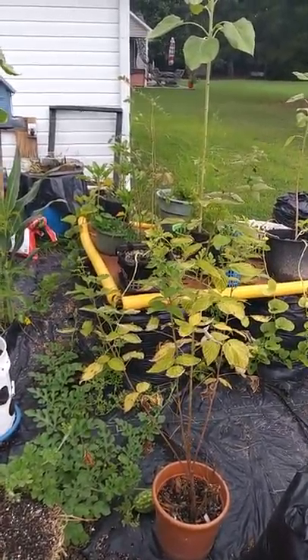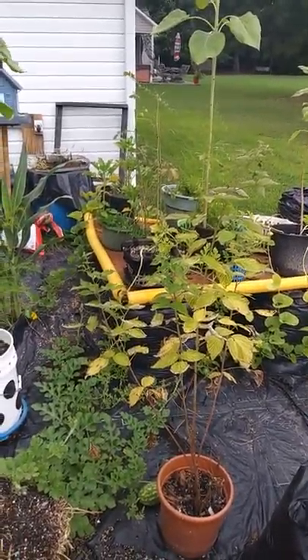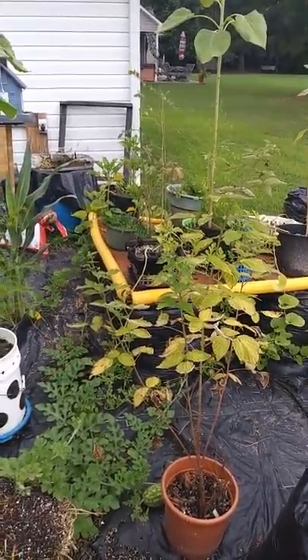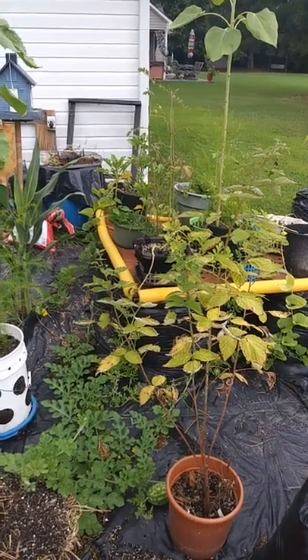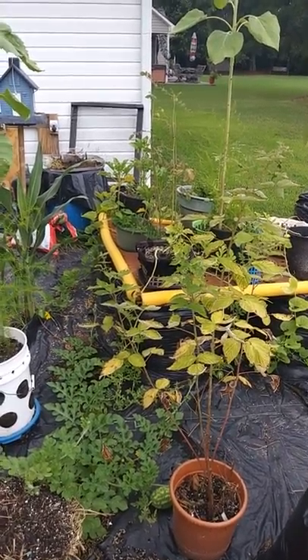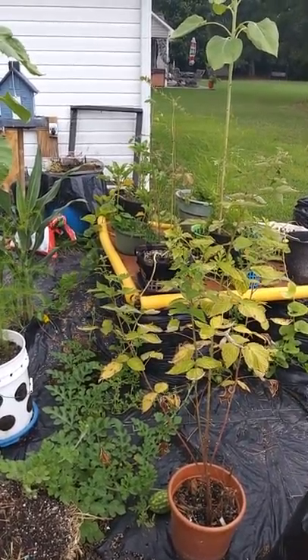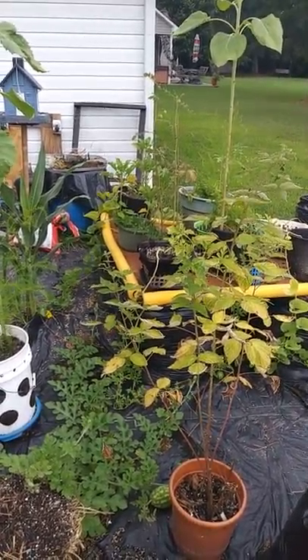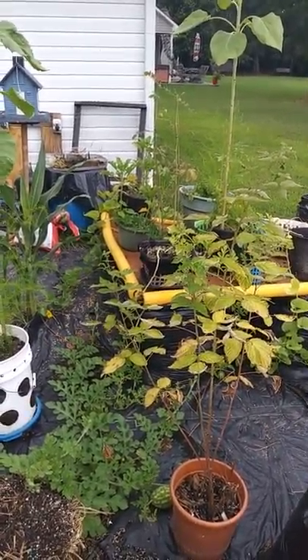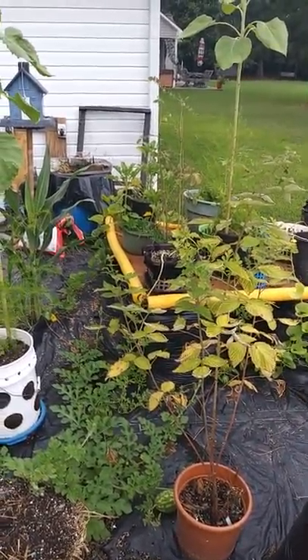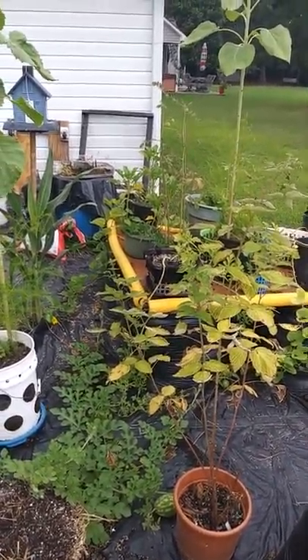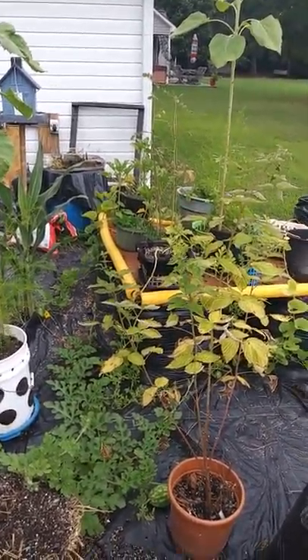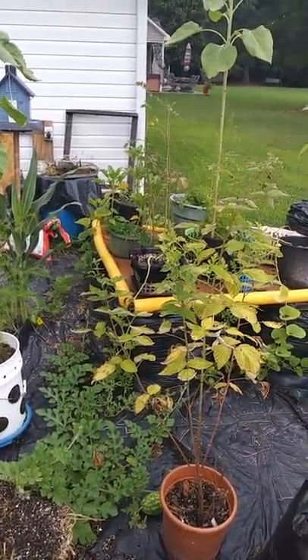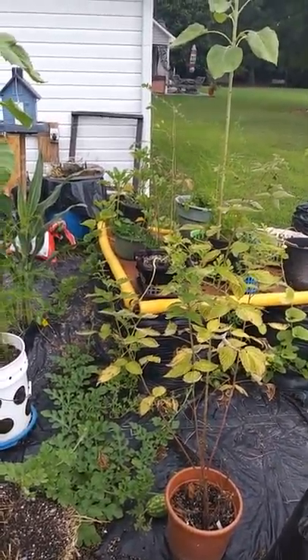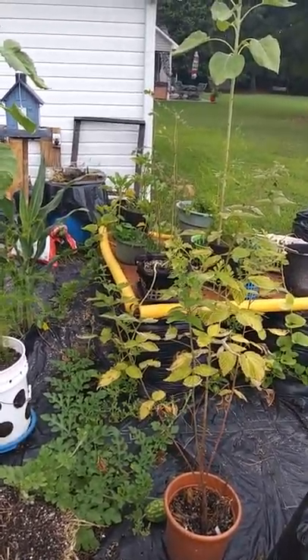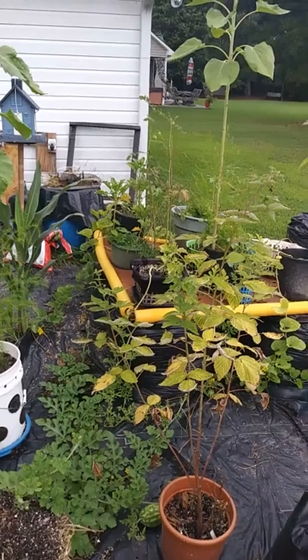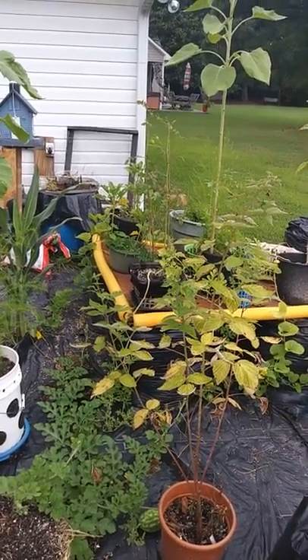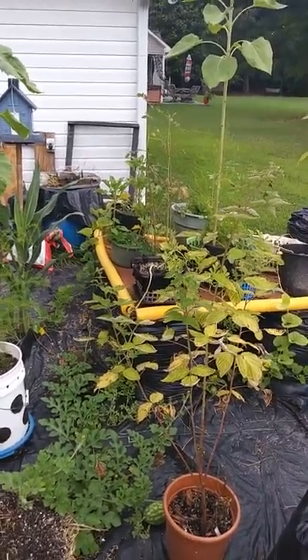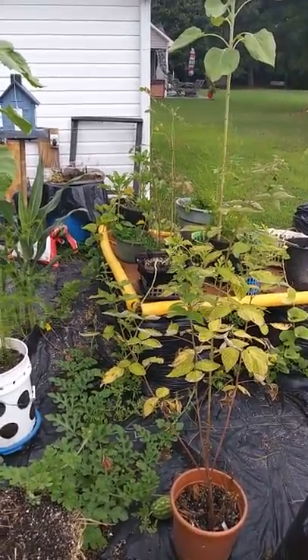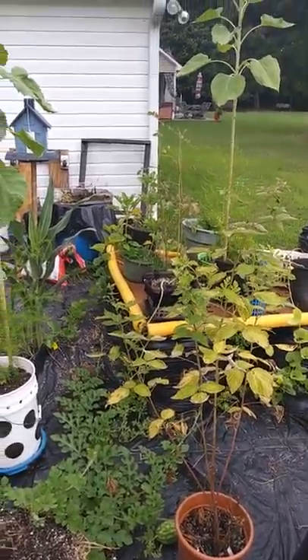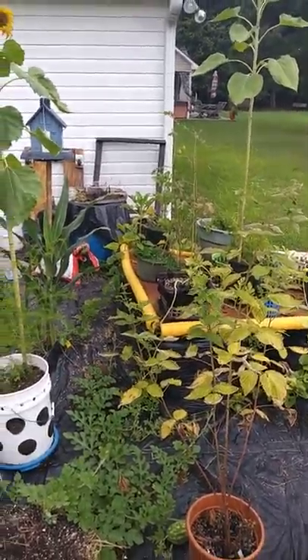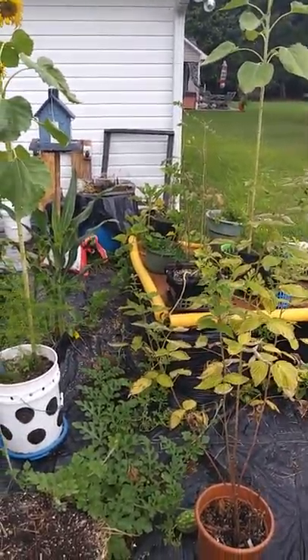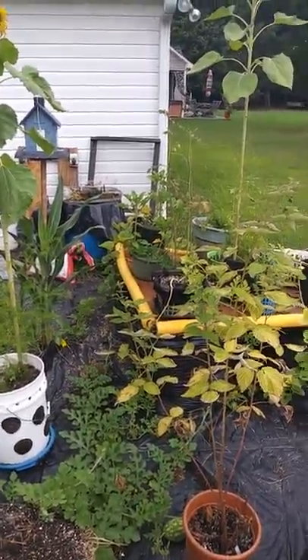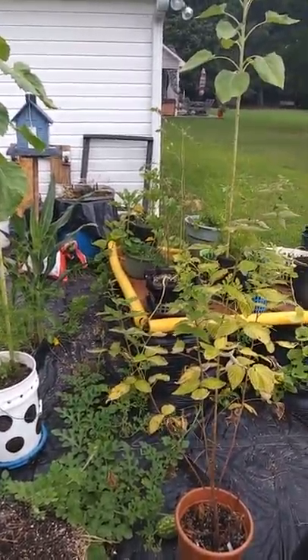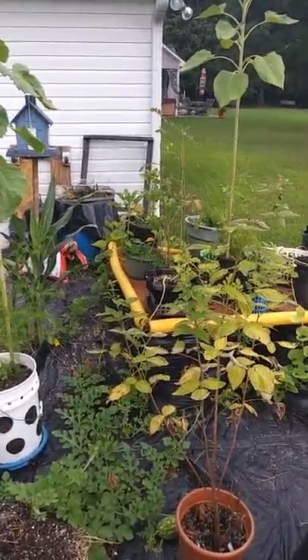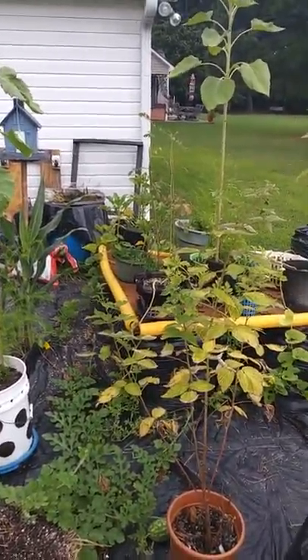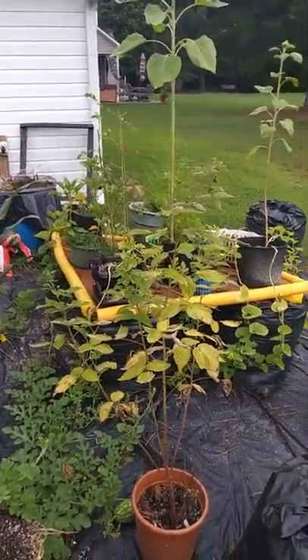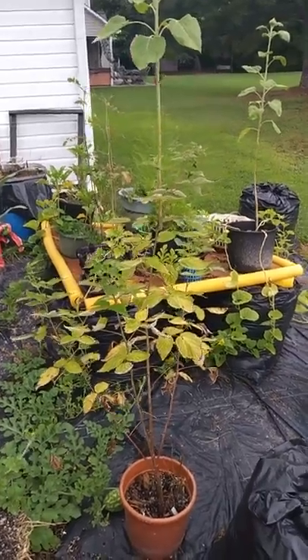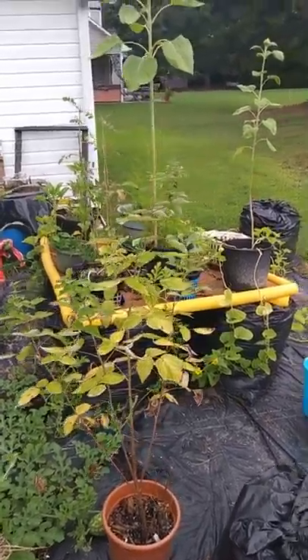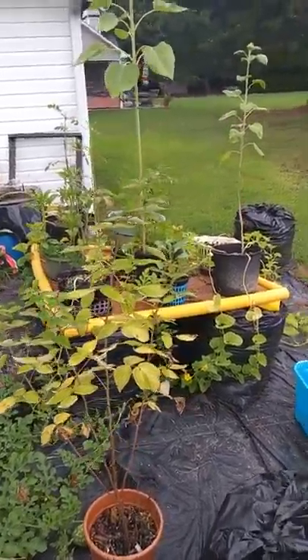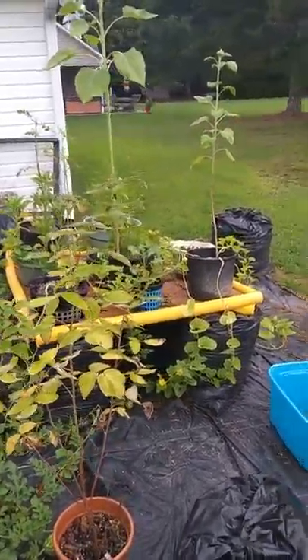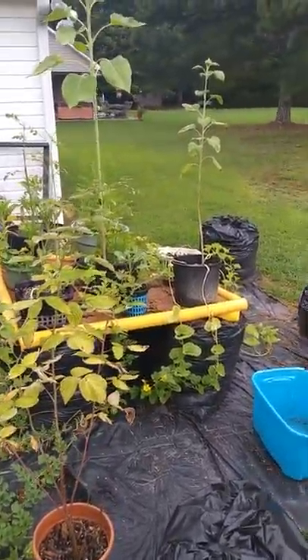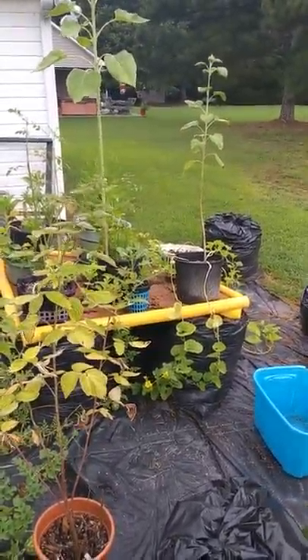That should be enough to hold them — they need at least two or three days of rain. It looks like it's just going to be one day of rain, which is Monday. Today's Saturday.